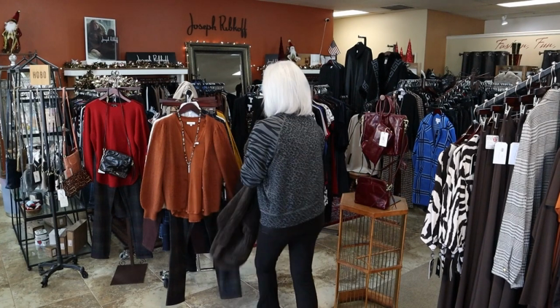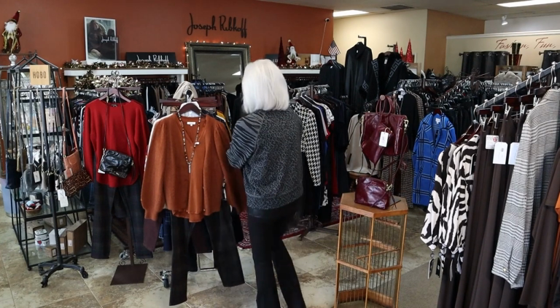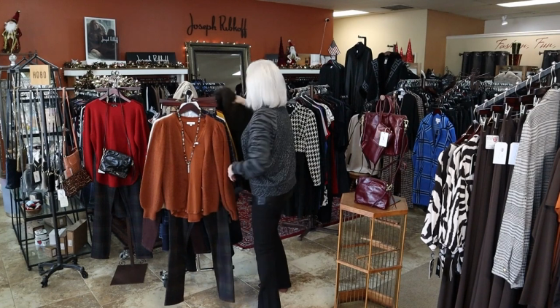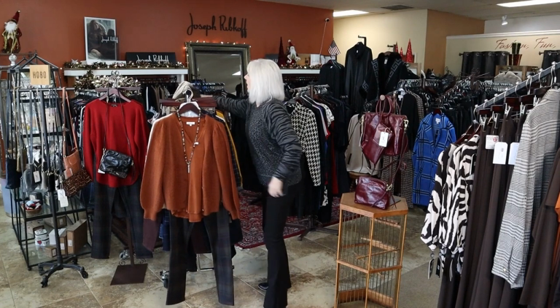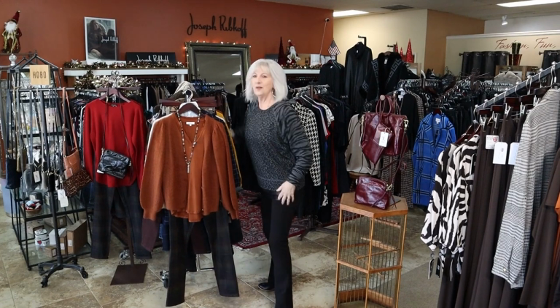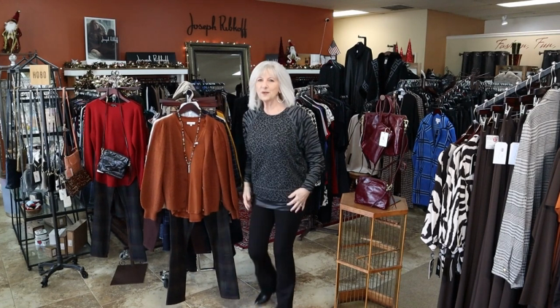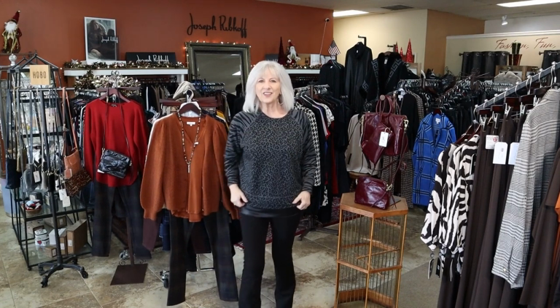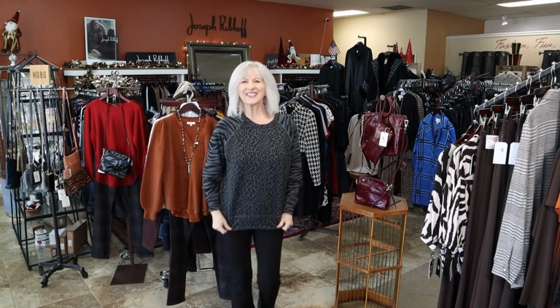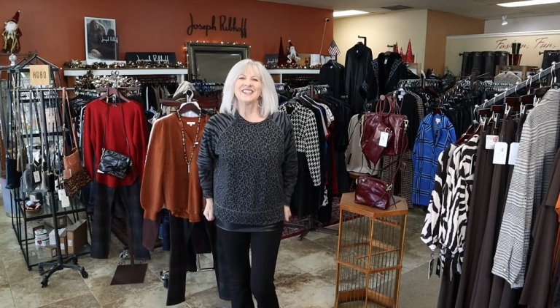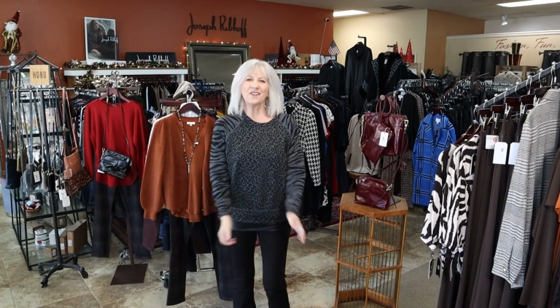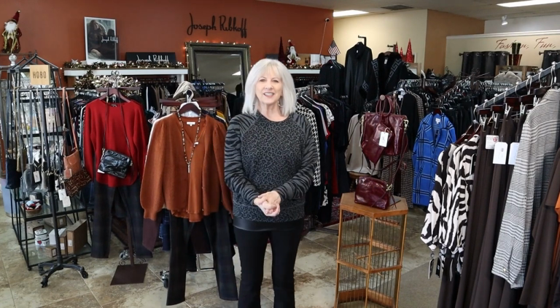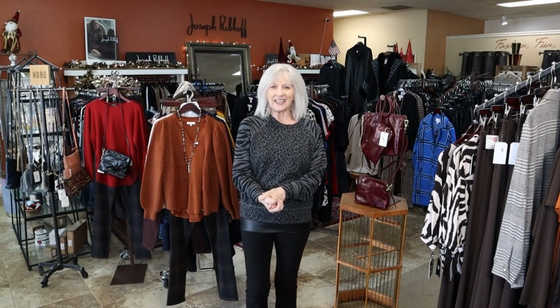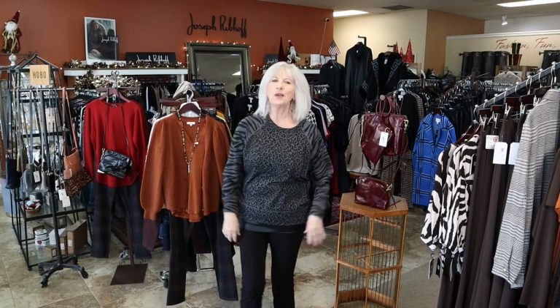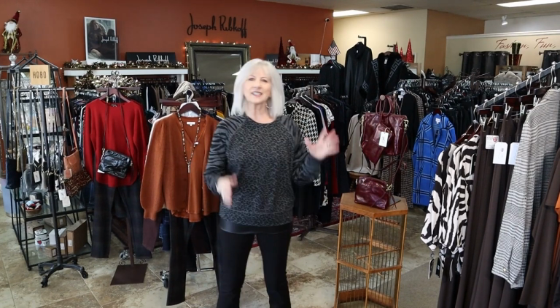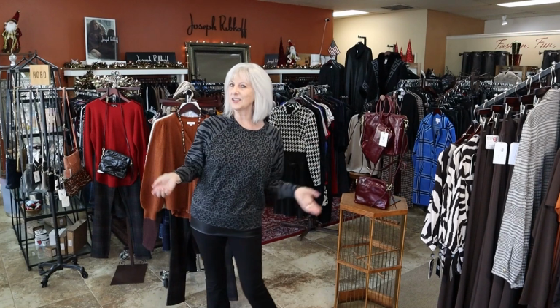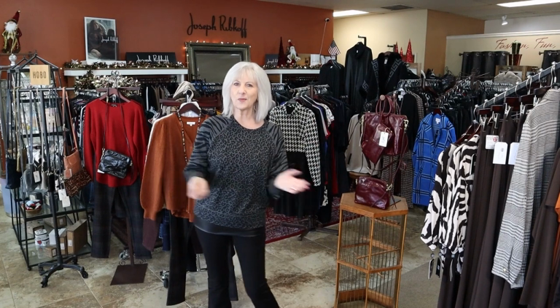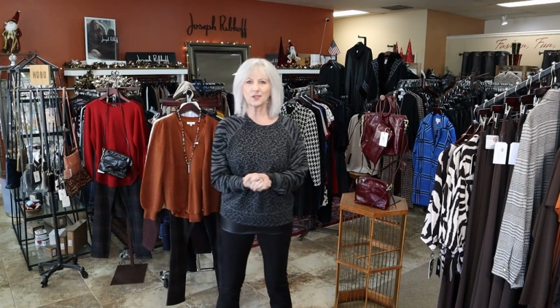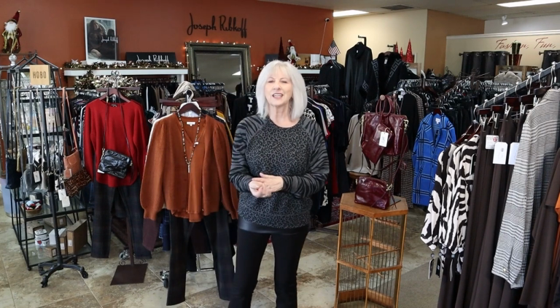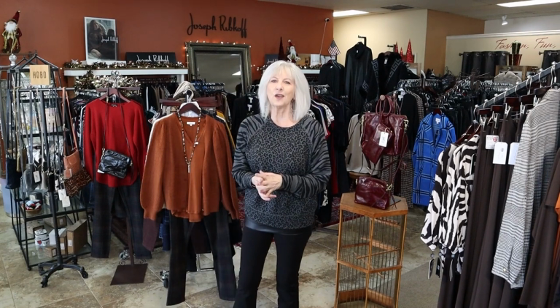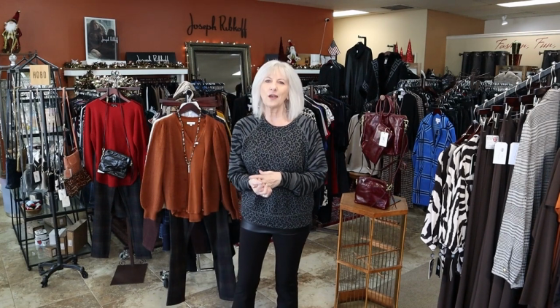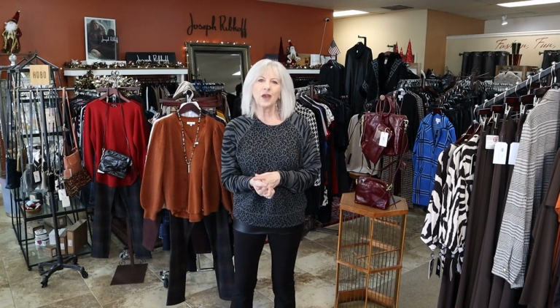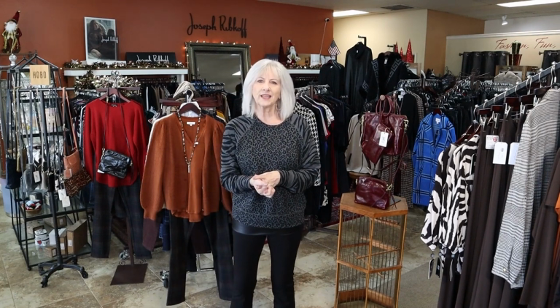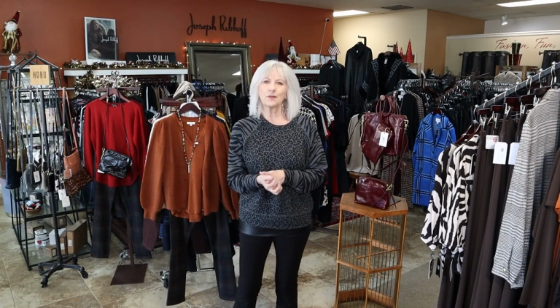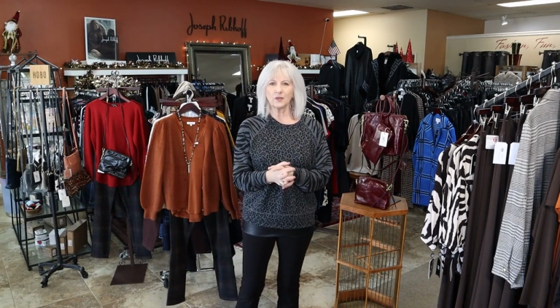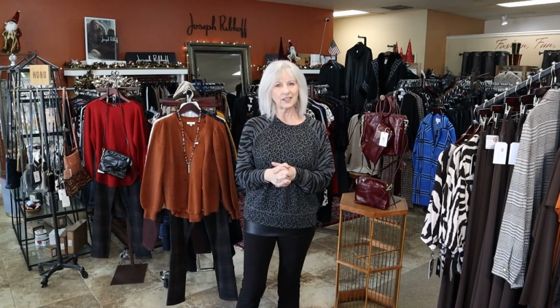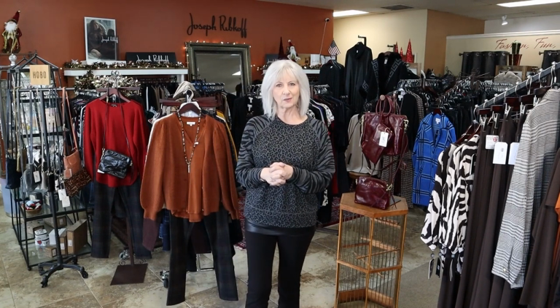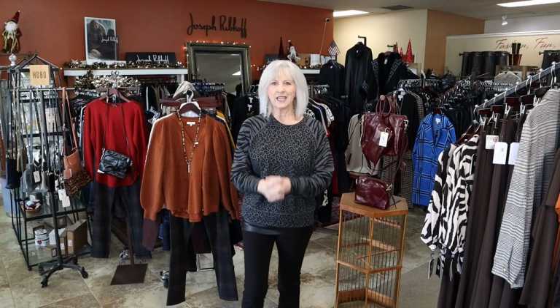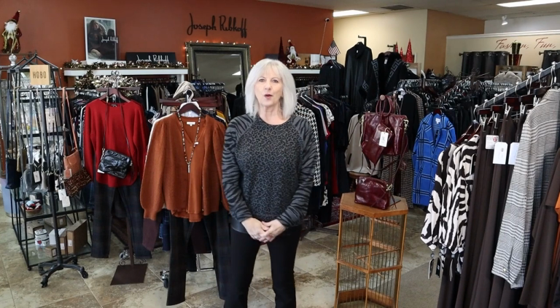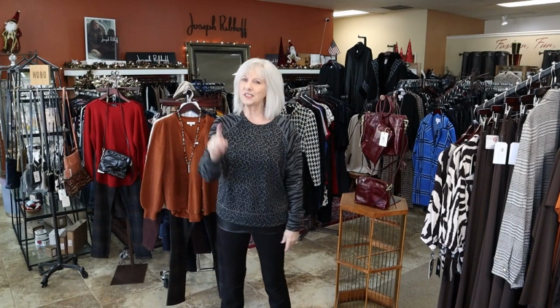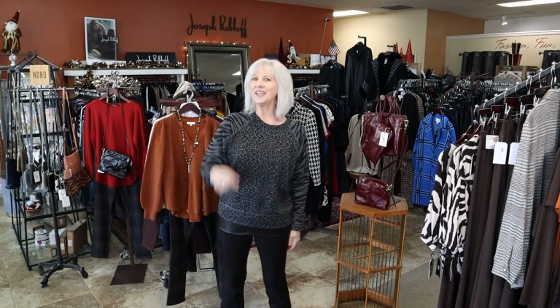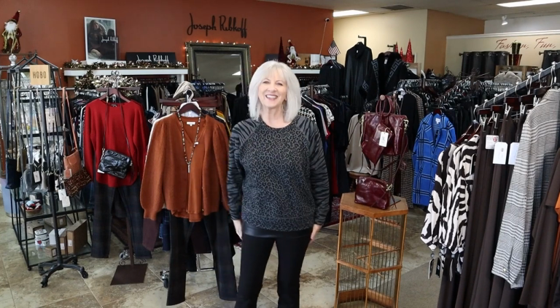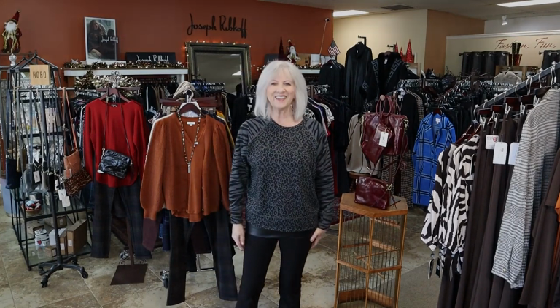So those are my new arrivals. As you can see, we have a great selection here at Marla June's. I hope you have plans to come shop with us this week. Hope to see you here, thank you!